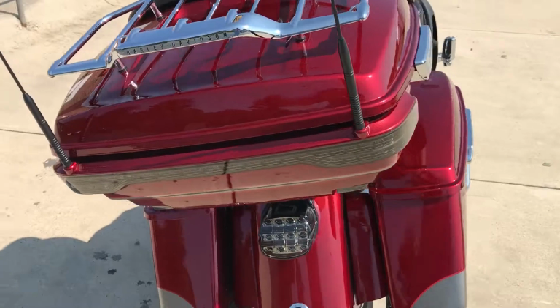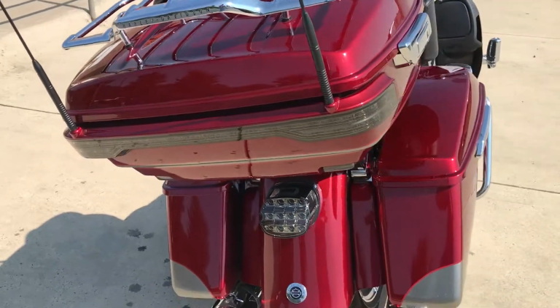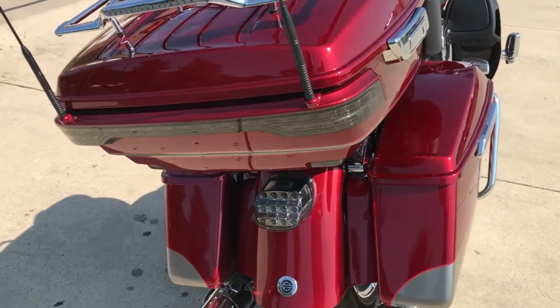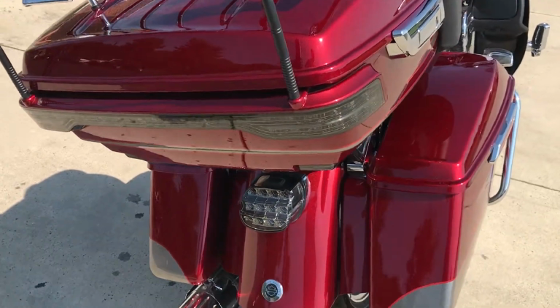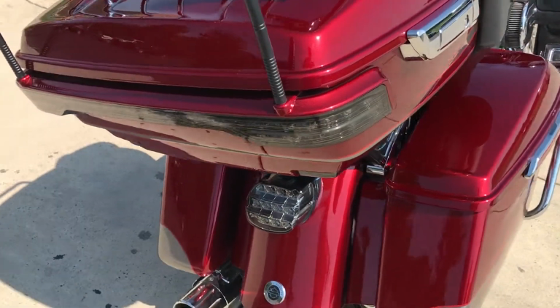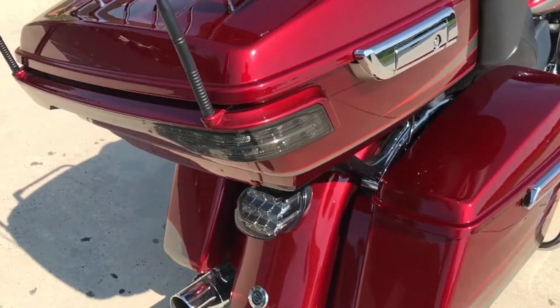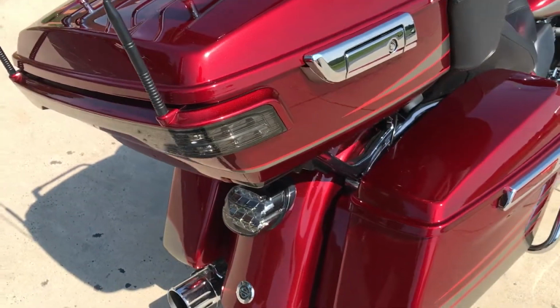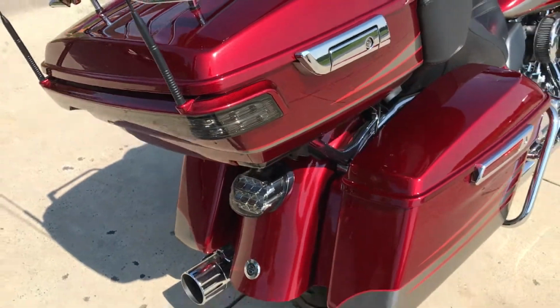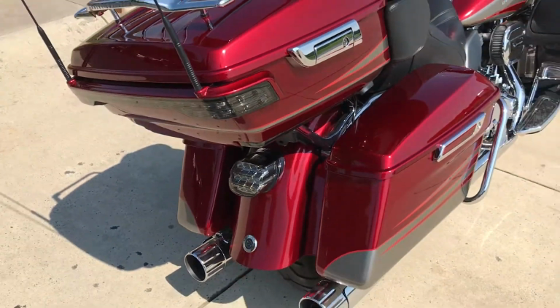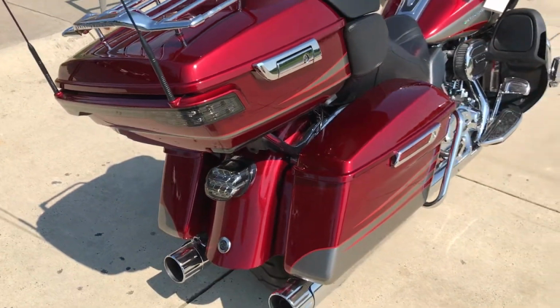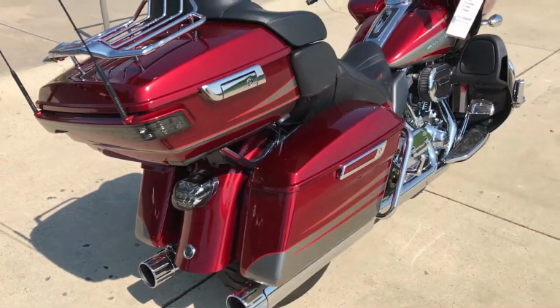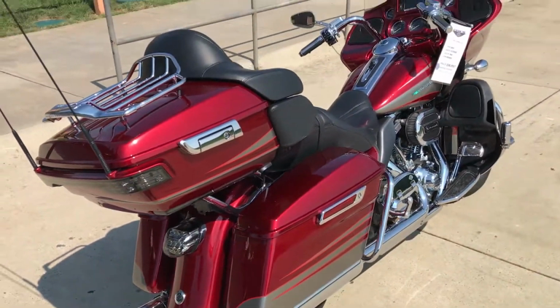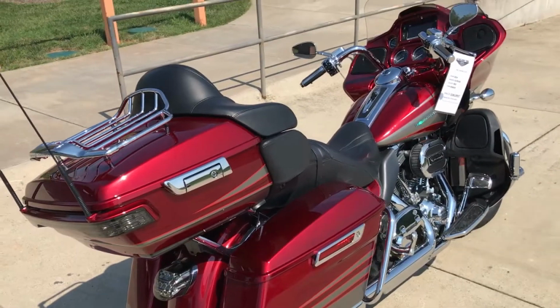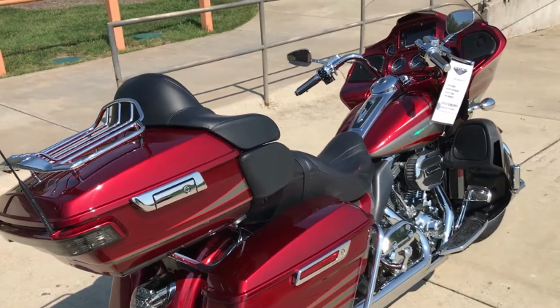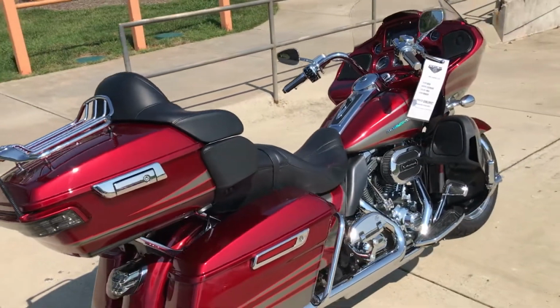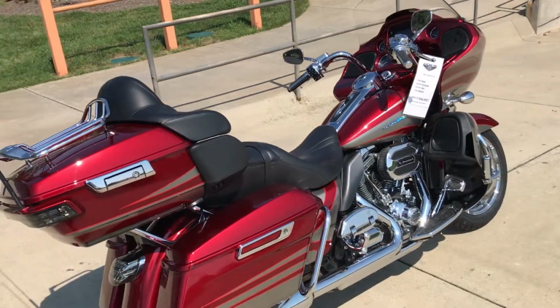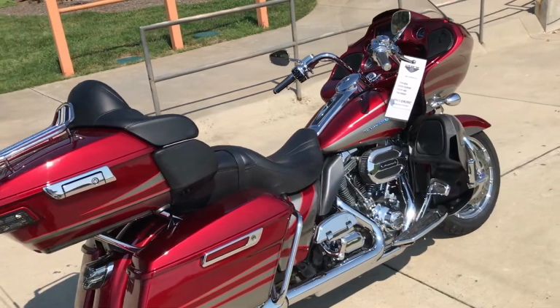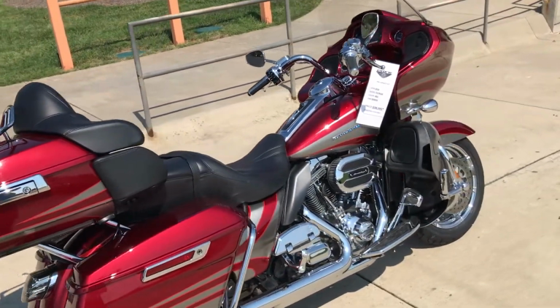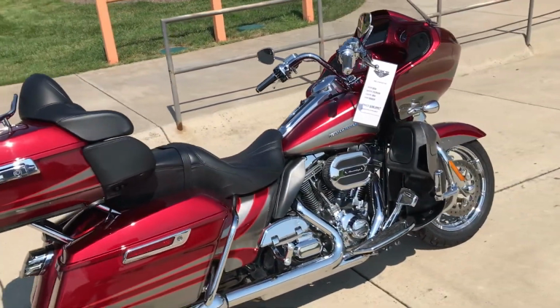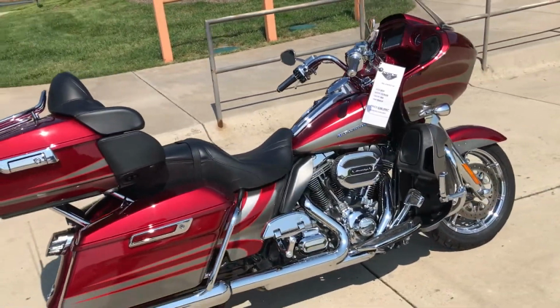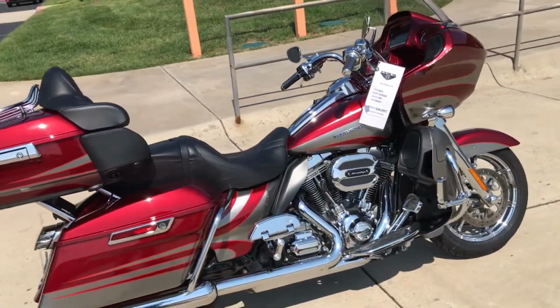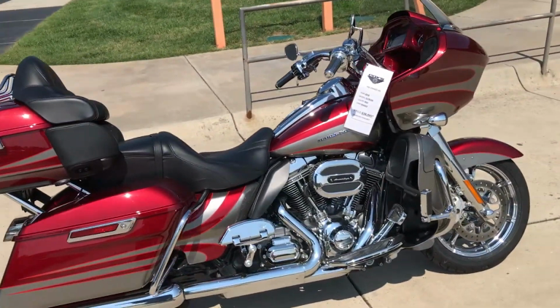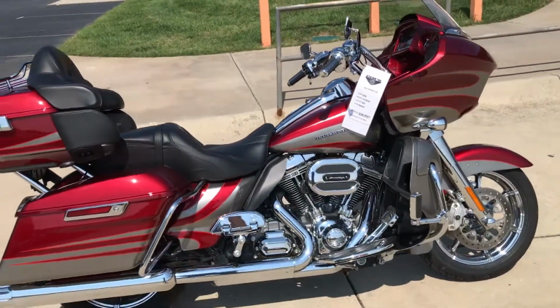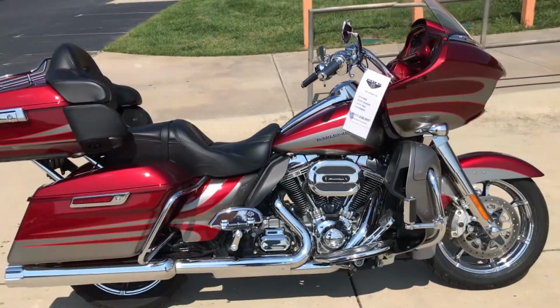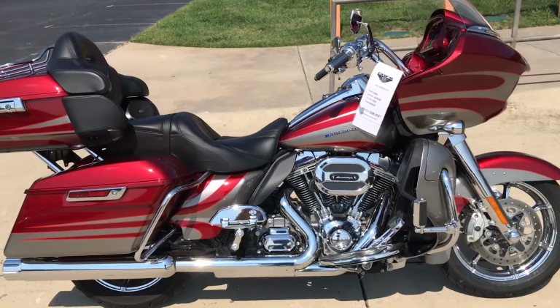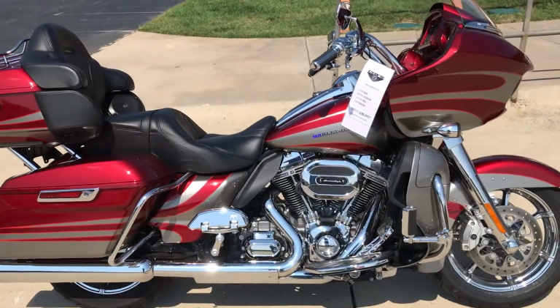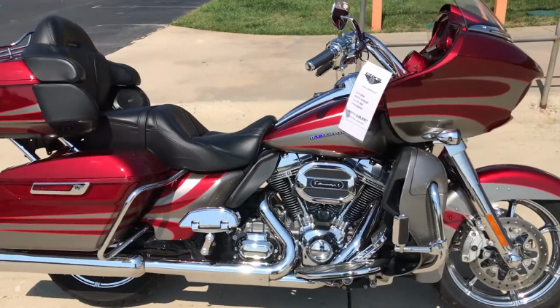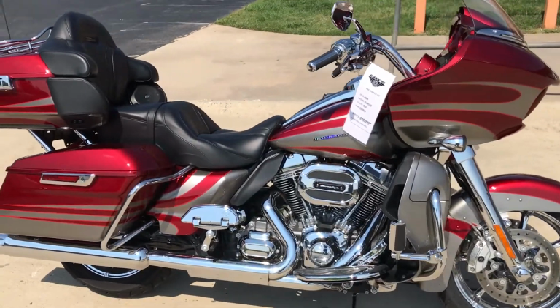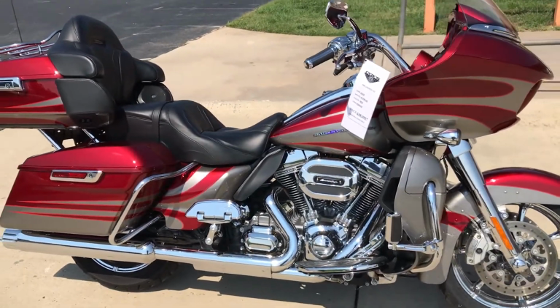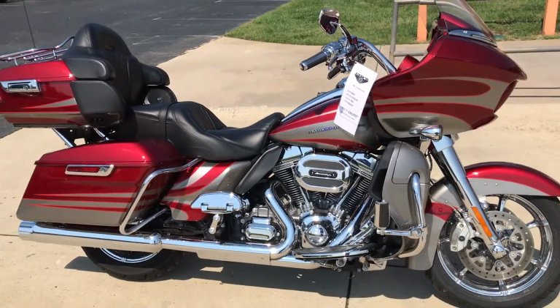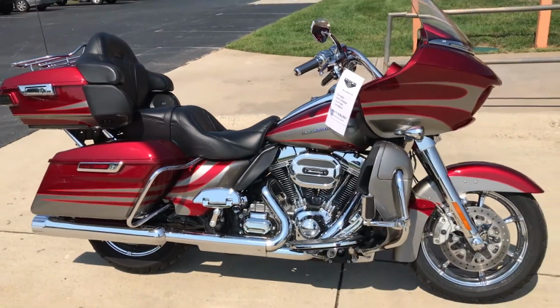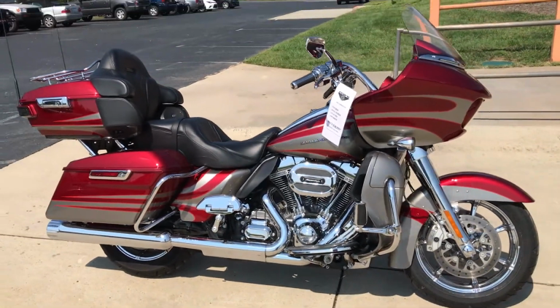LED lights all the way around the tour pack, color match trim there as well. It's also got other cool features like a tire pressure monitoring system — with the press of a button it'll tell you what your tire pressure is.